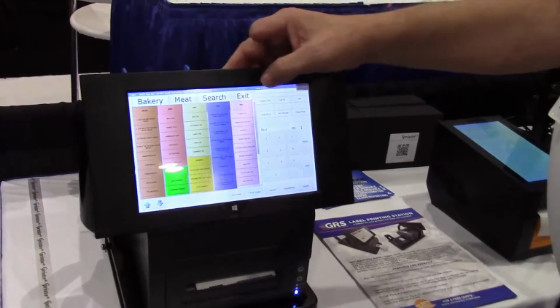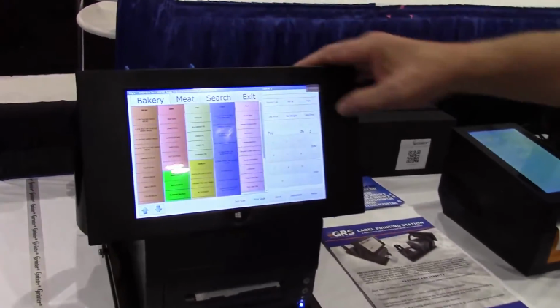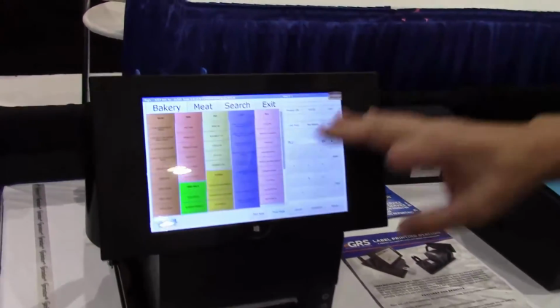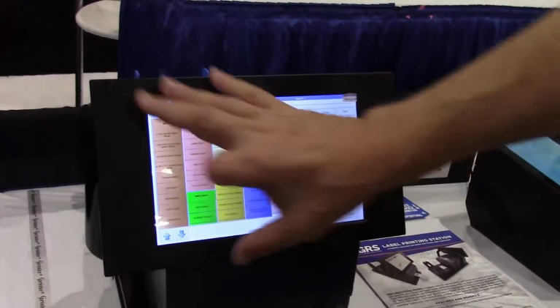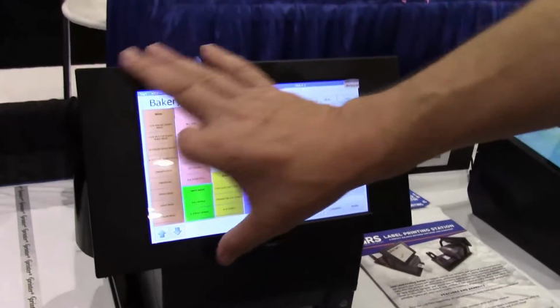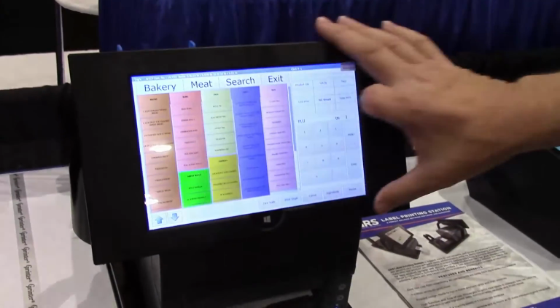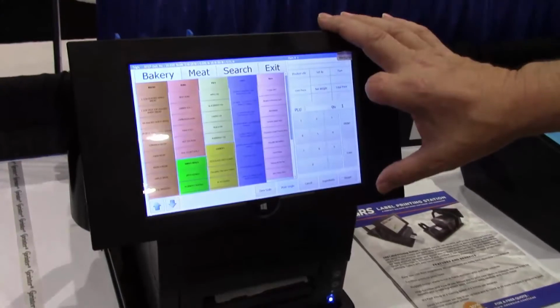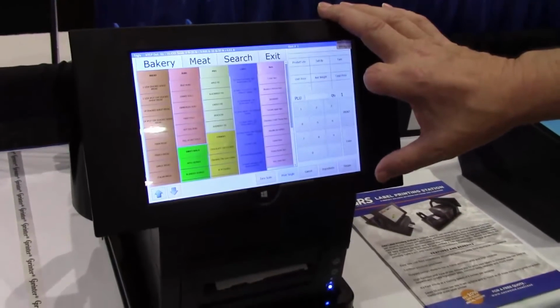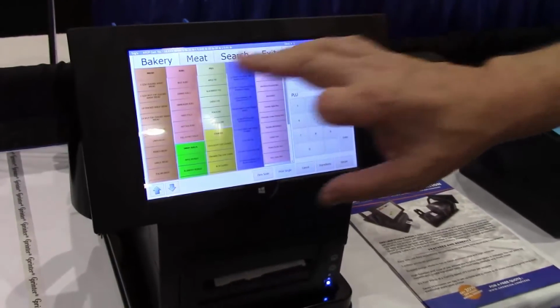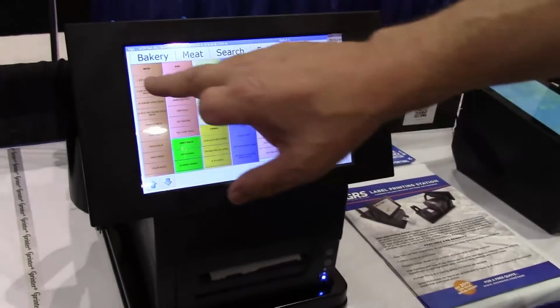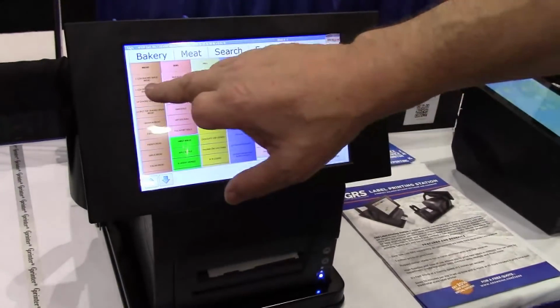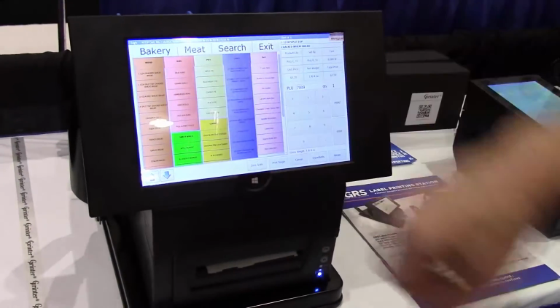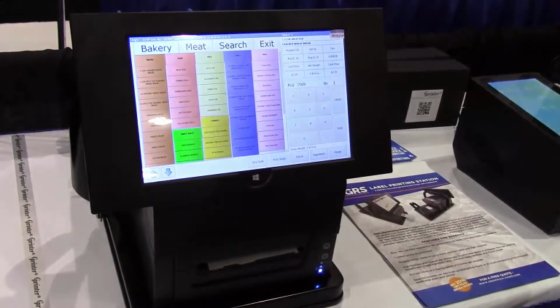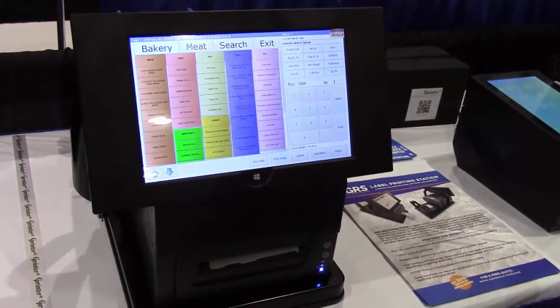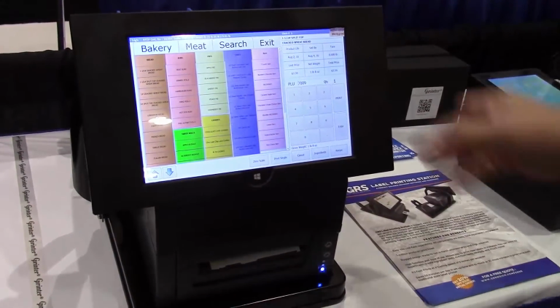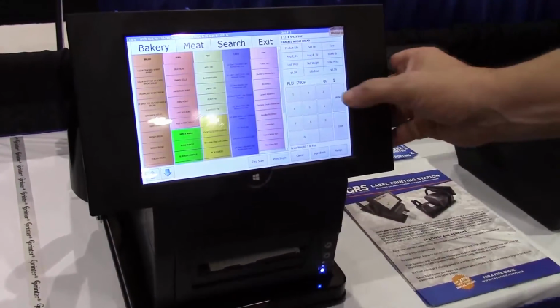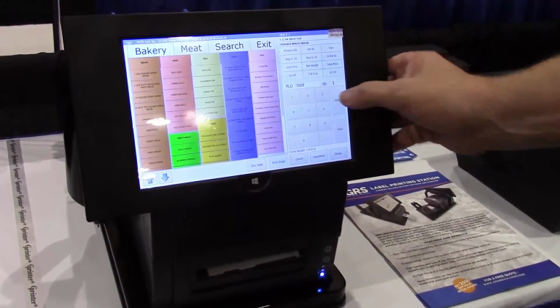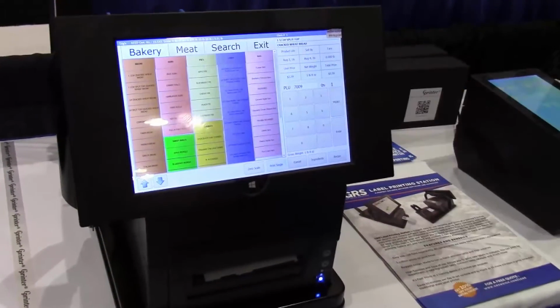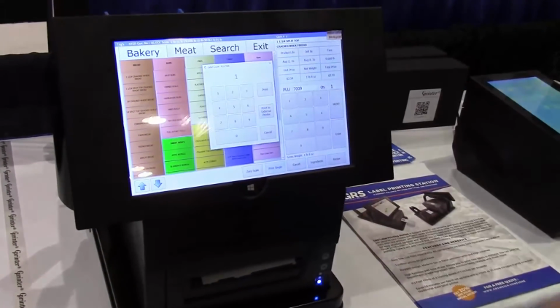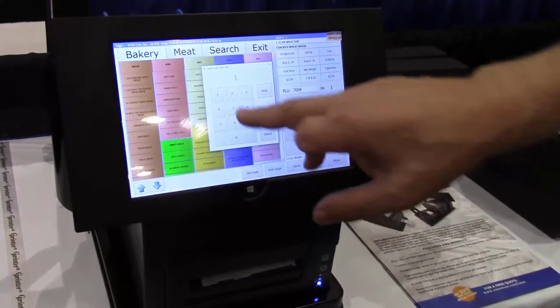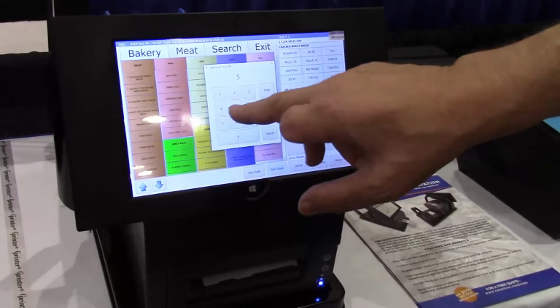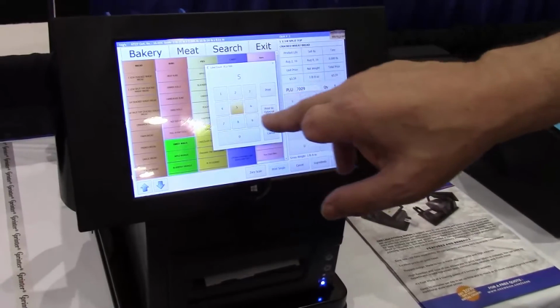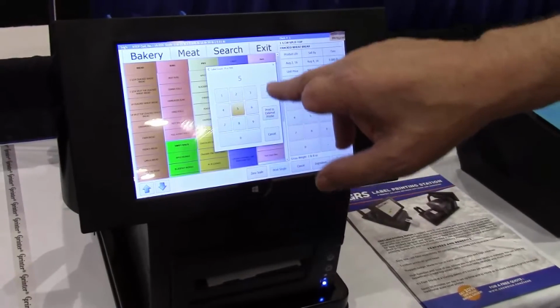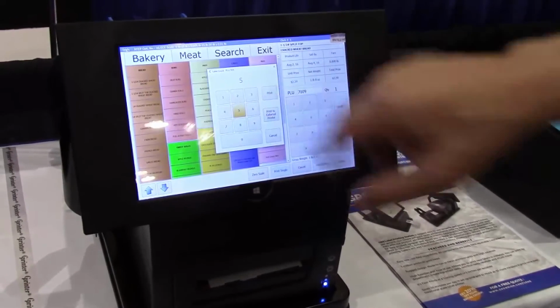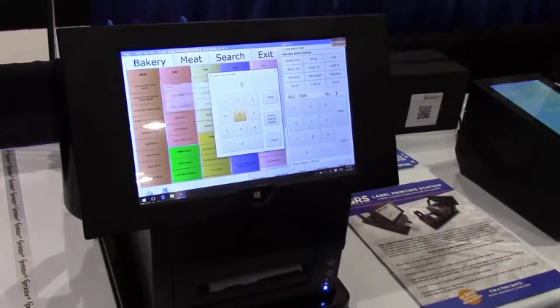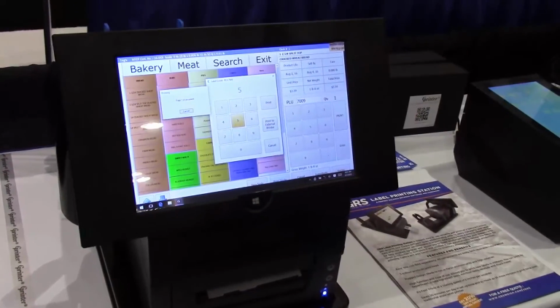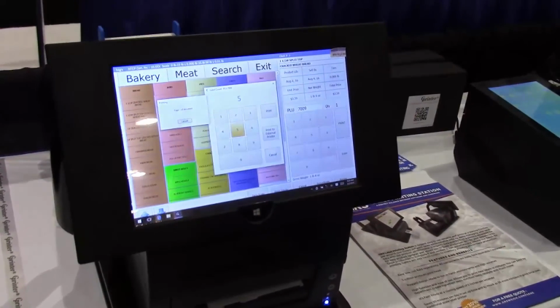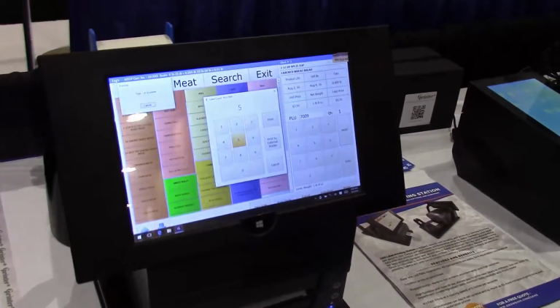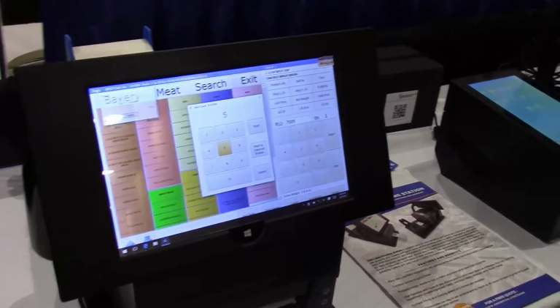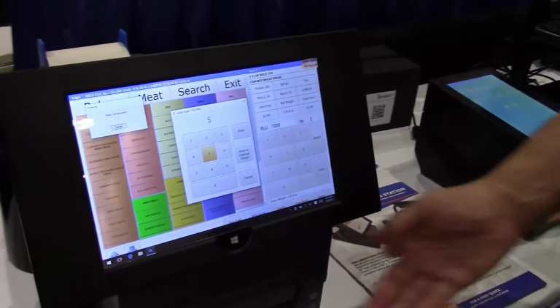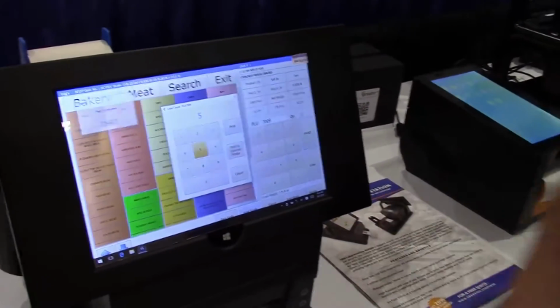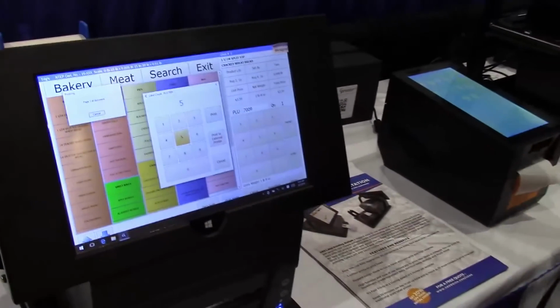We have a touchscreen built in so the bakery chooses their products. They hit print, choose the number of labels they want to print, and the printer will print their labels for them.